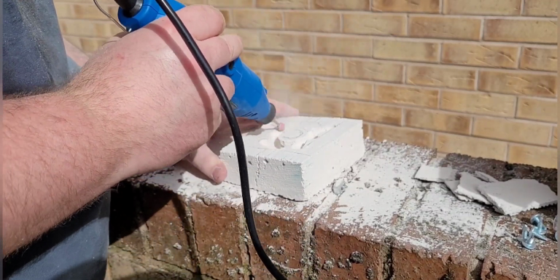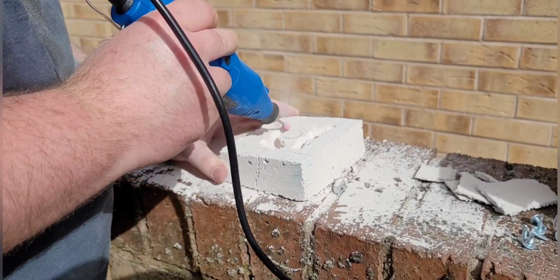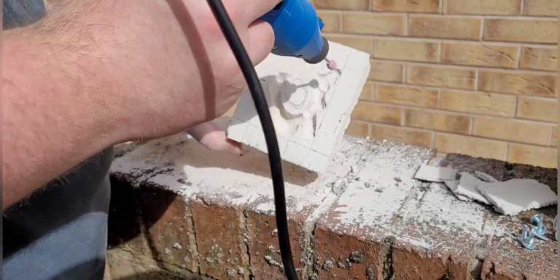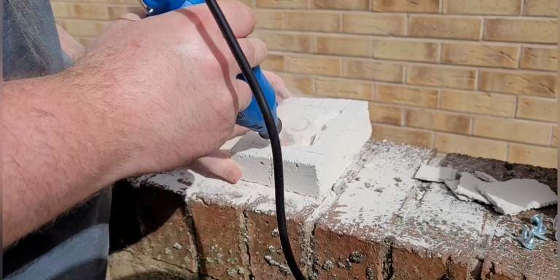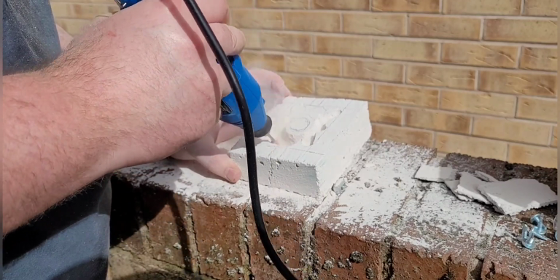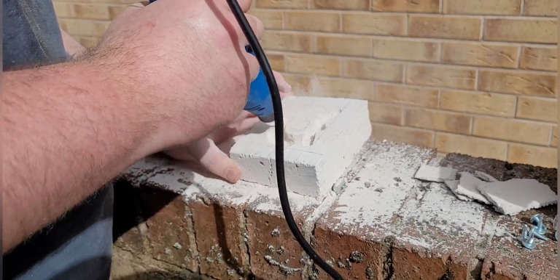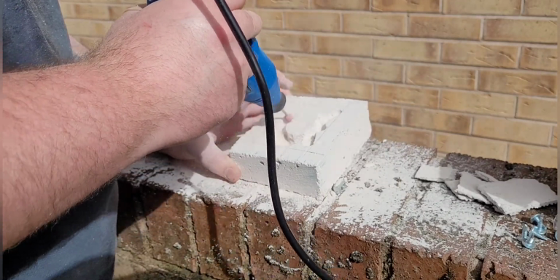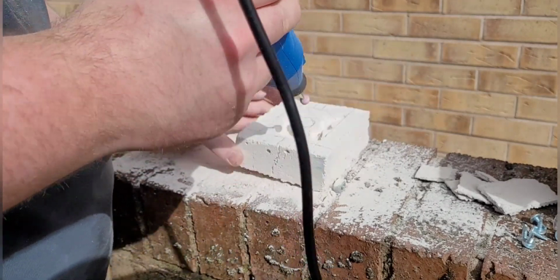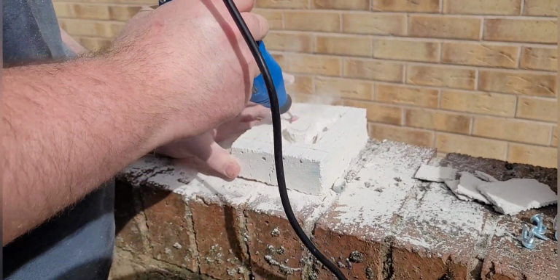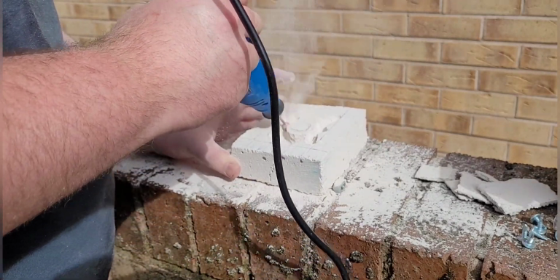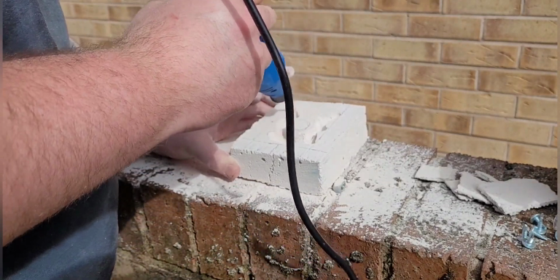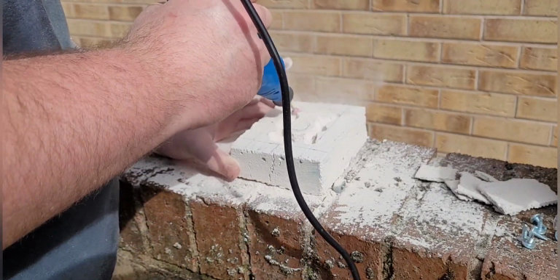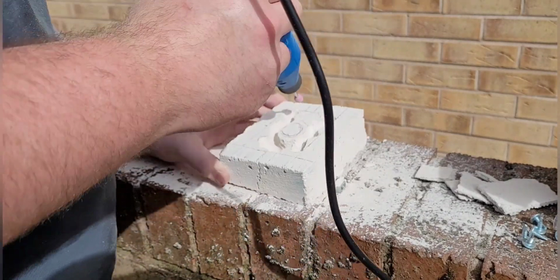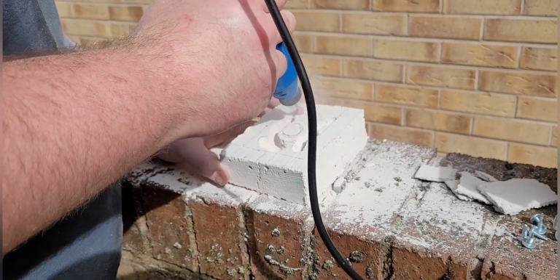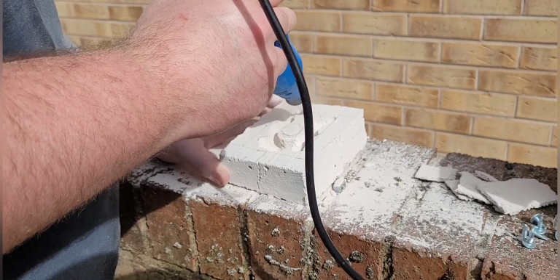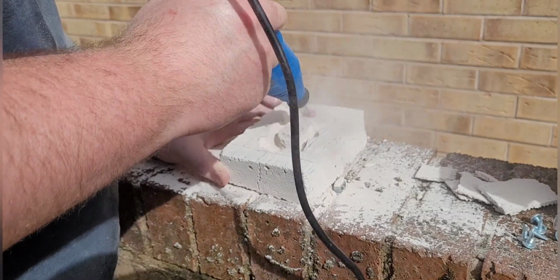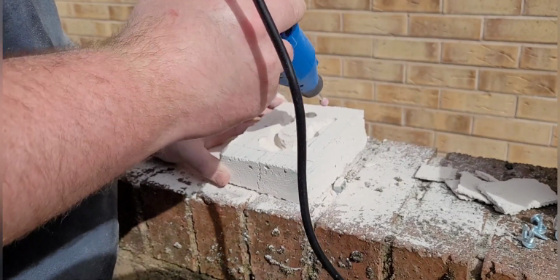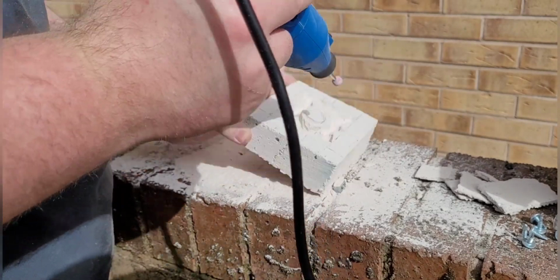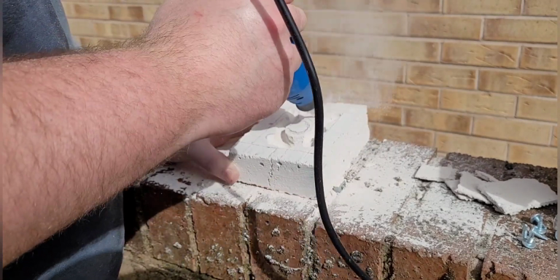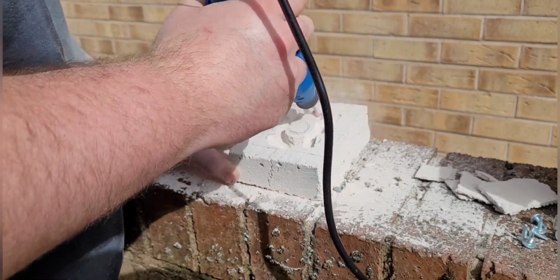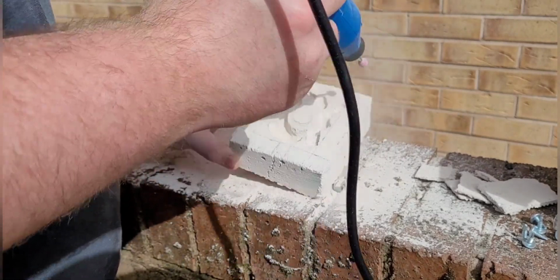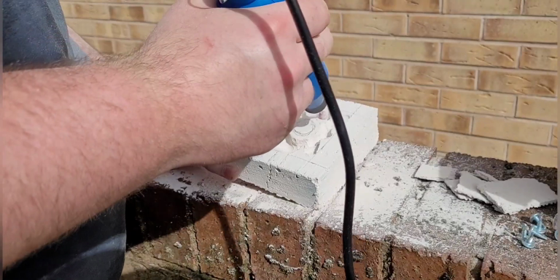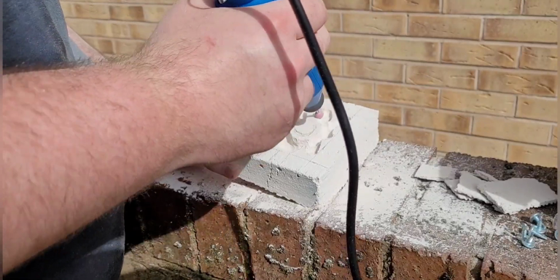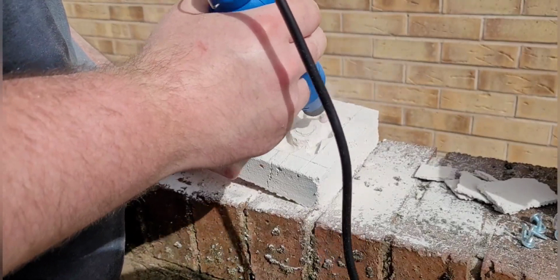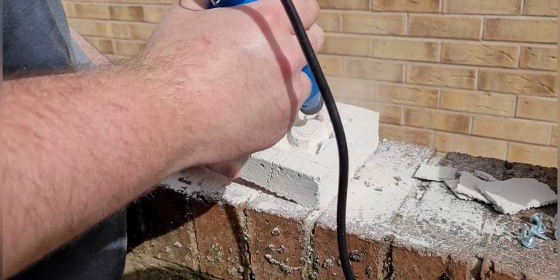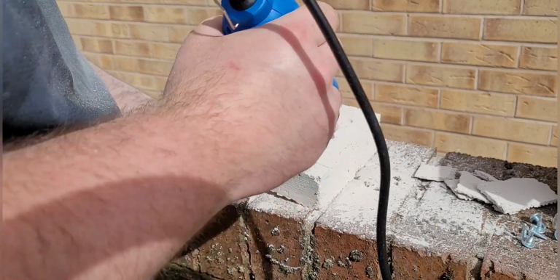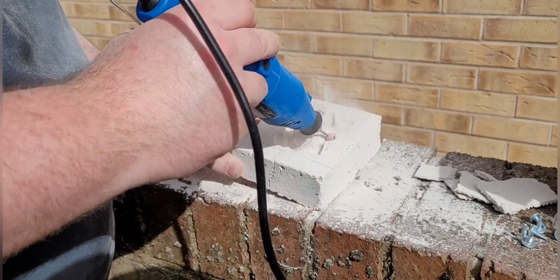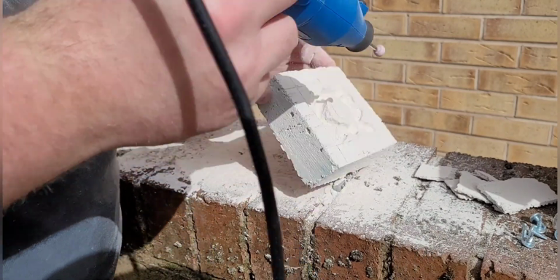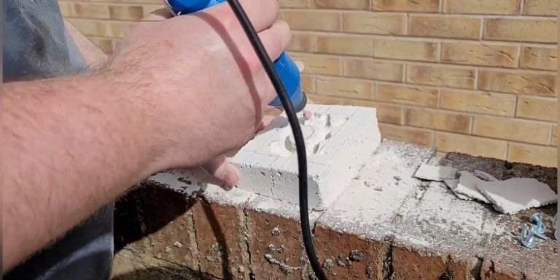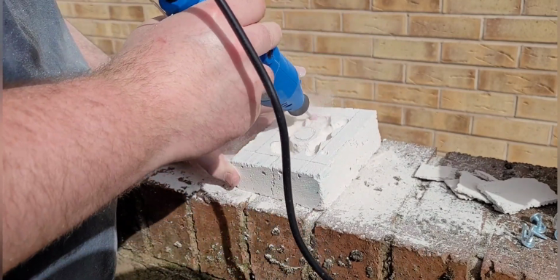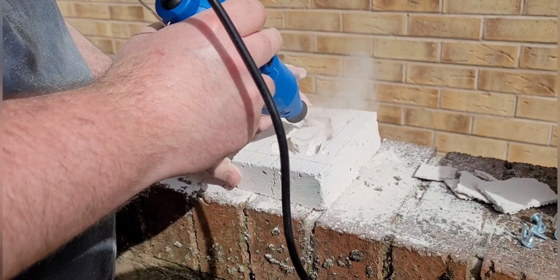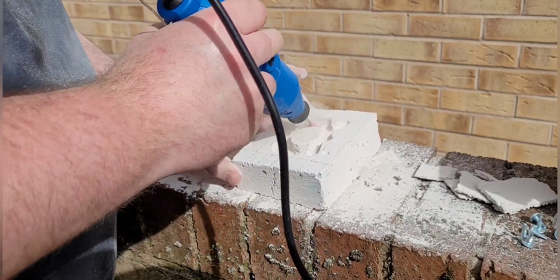Using the dremel does make it really easy, but if you haven't got one, don't worry — just use a screwdriver. It'll probably take a bit longer, but it's not impossible. All the dremel is for is basically convenience.